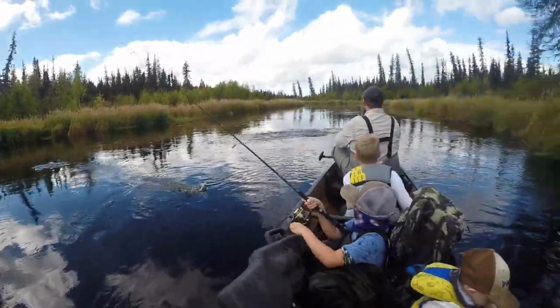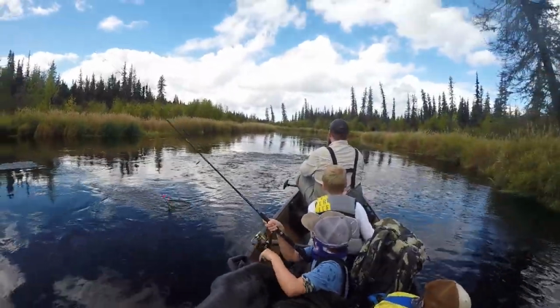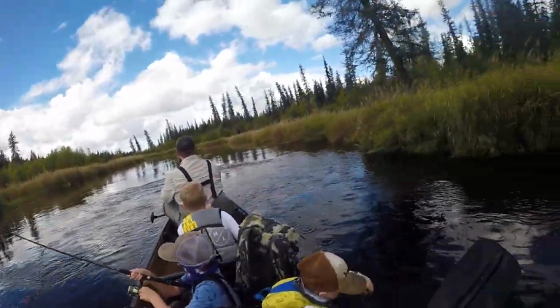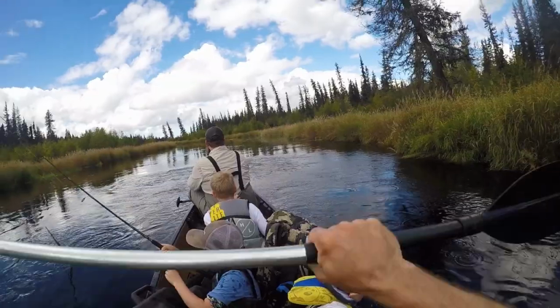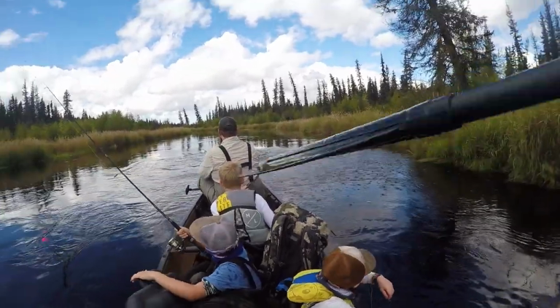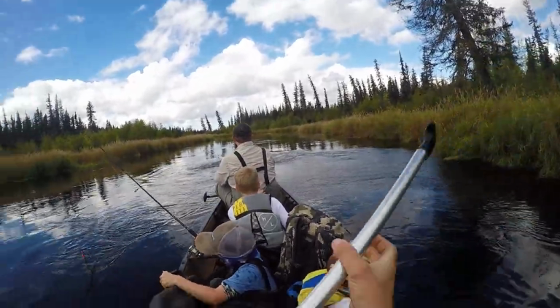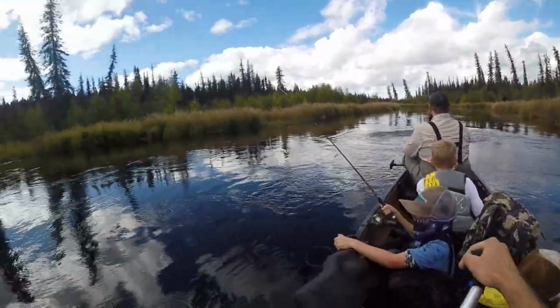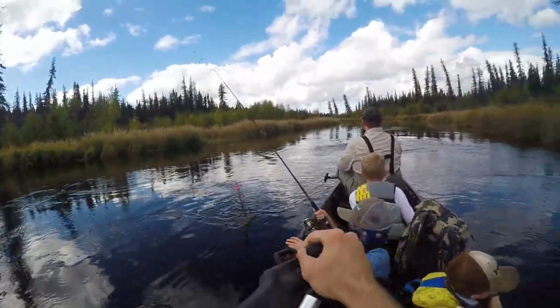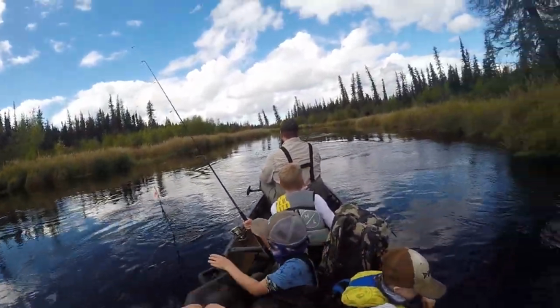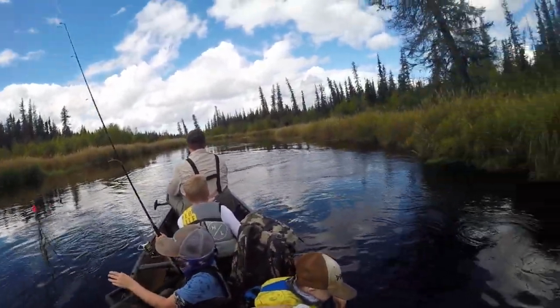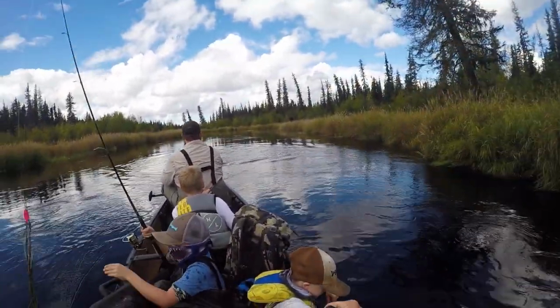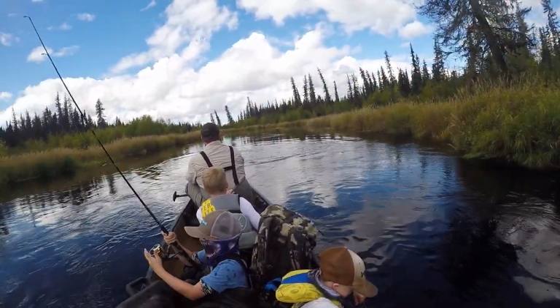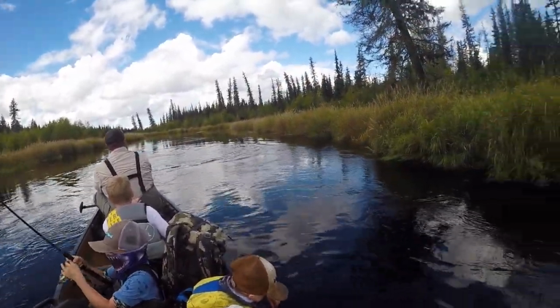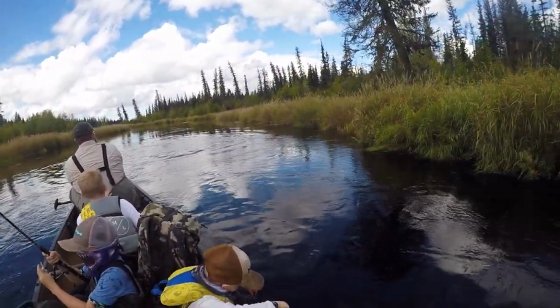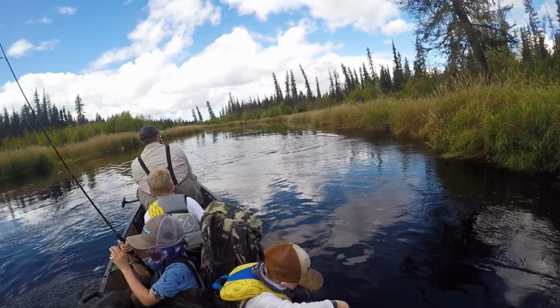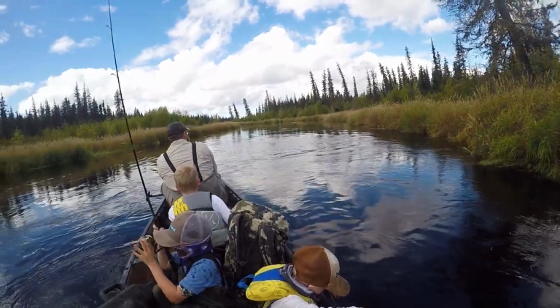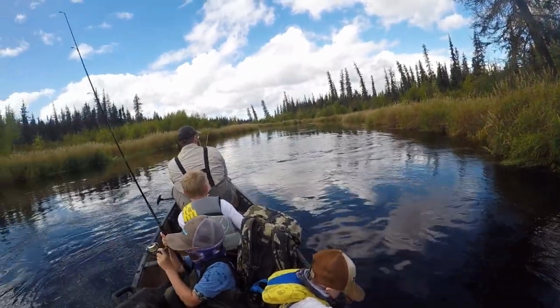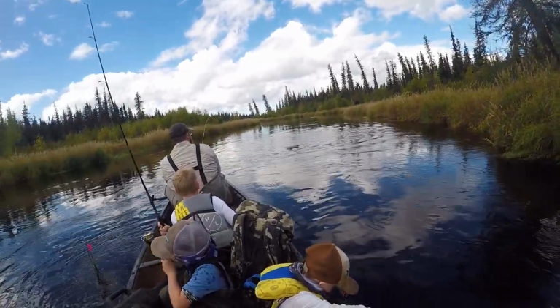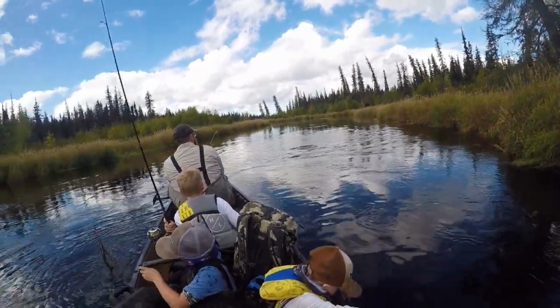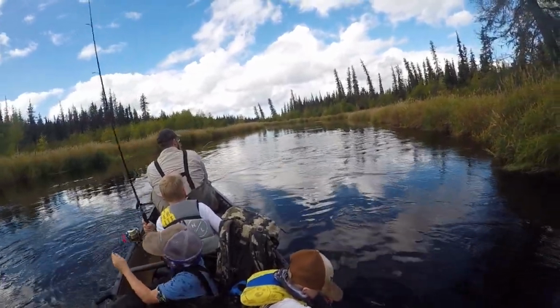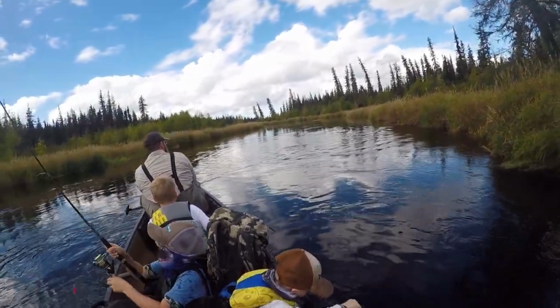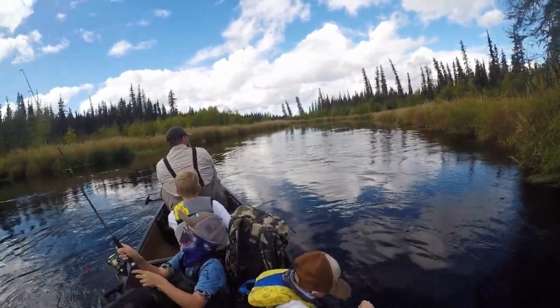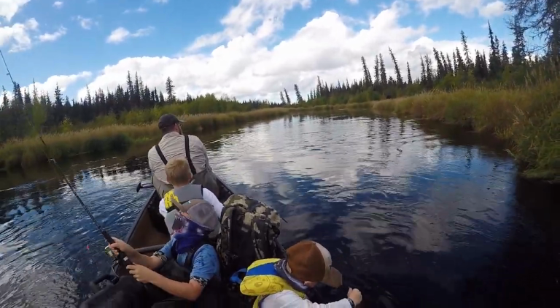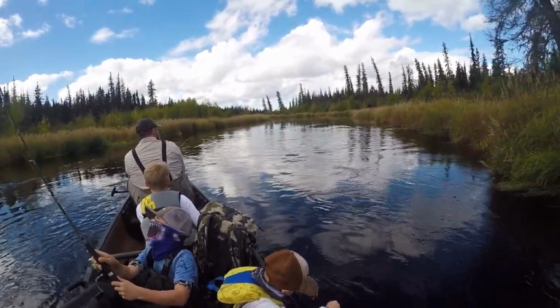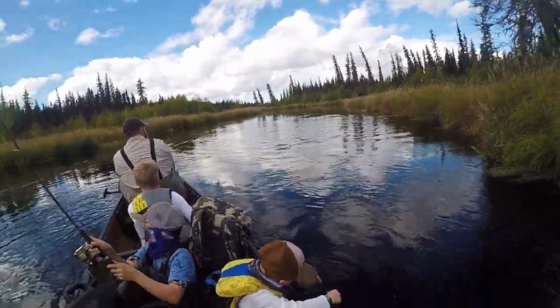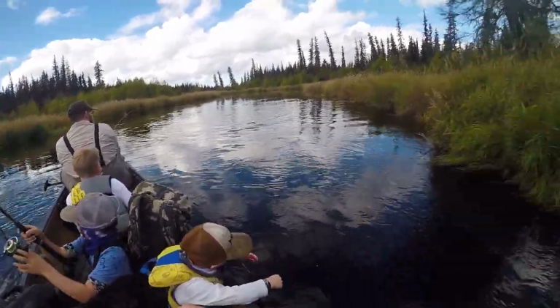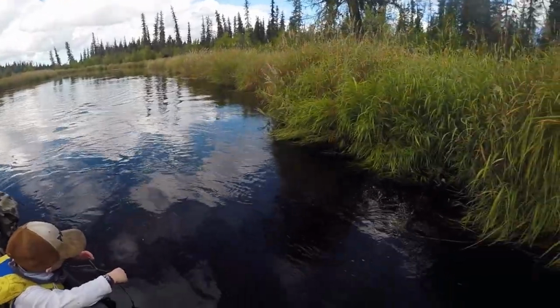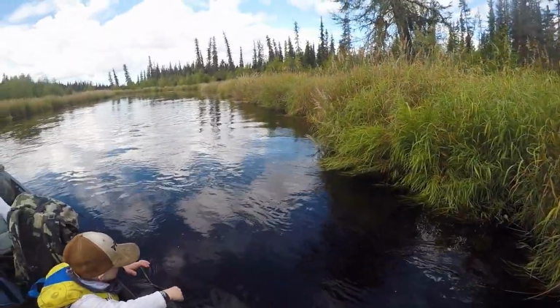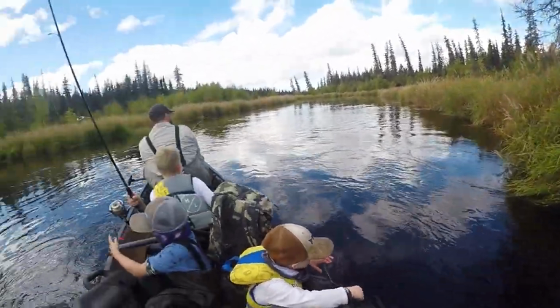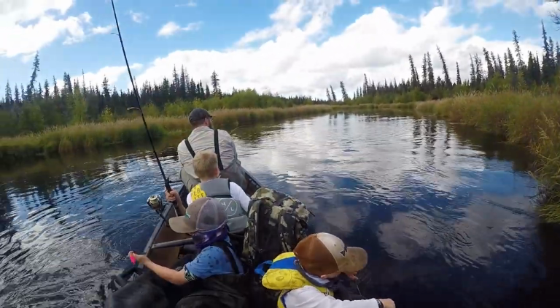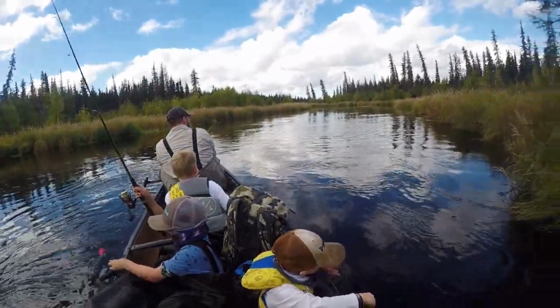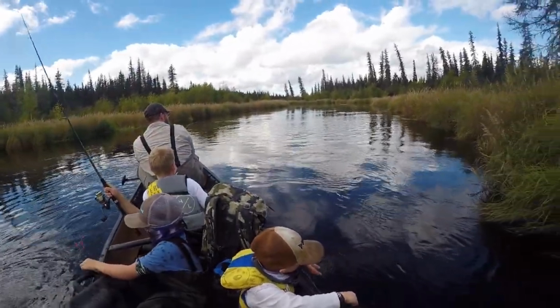We got fish on there guys! Nice — keep the rod up so he doesn't... your drag's set loose enough, you should be fine.